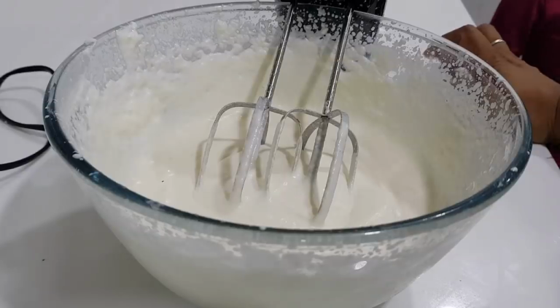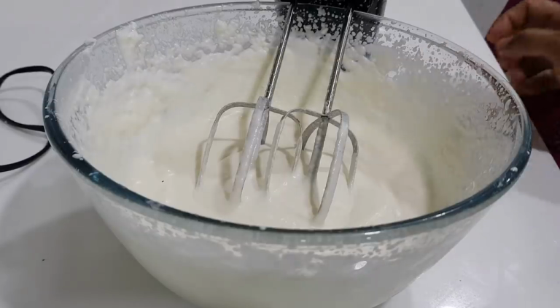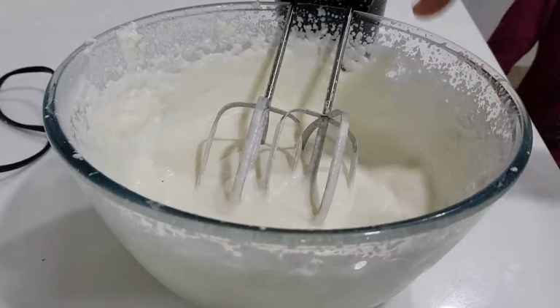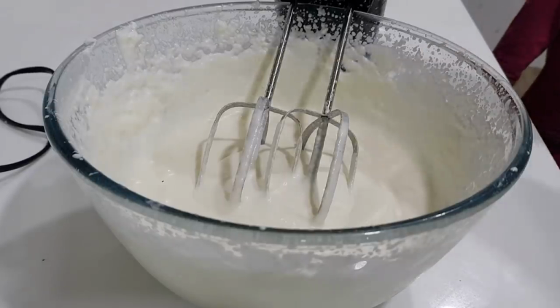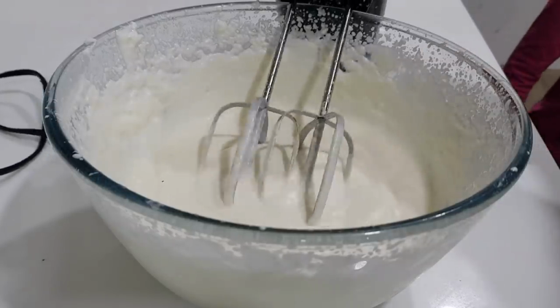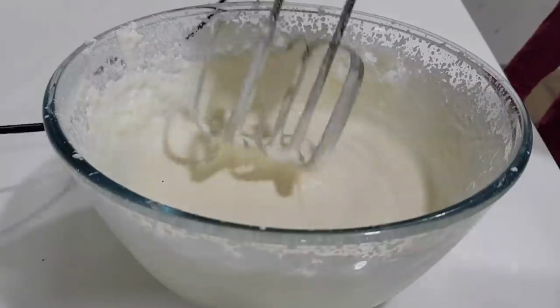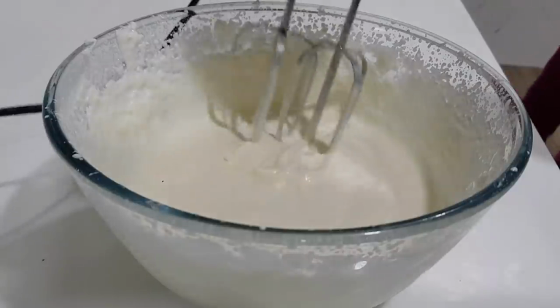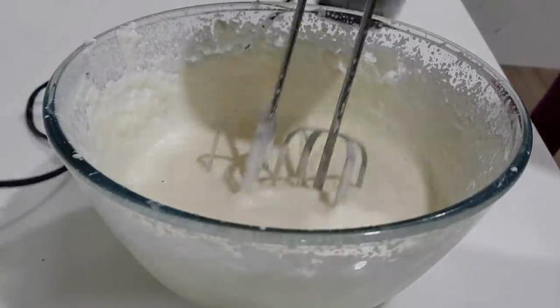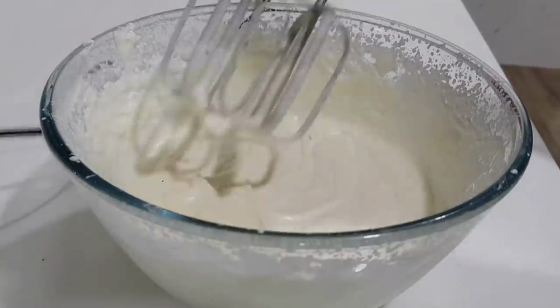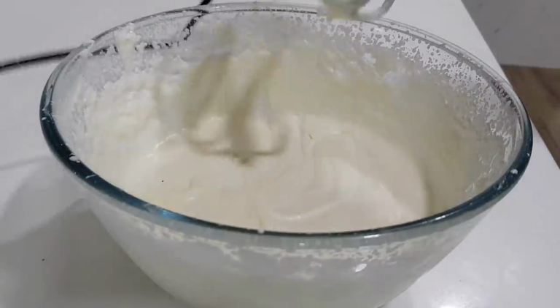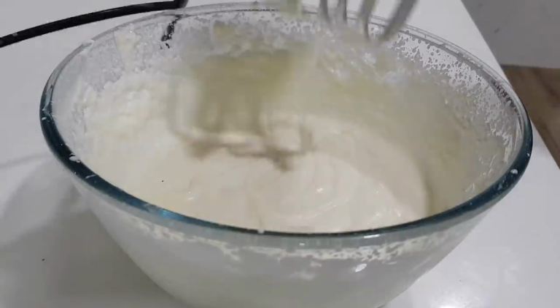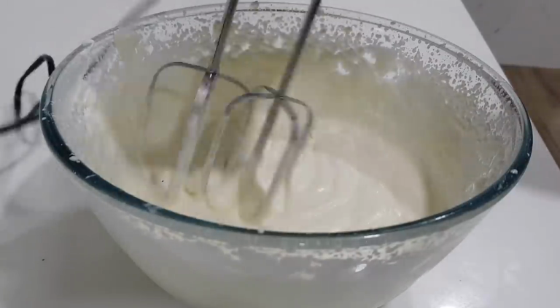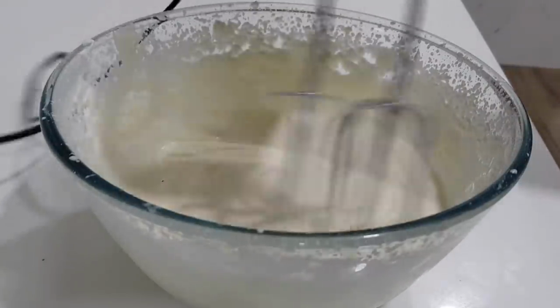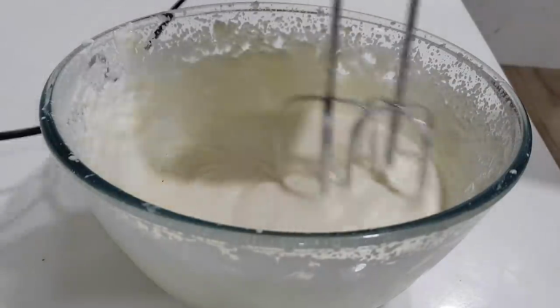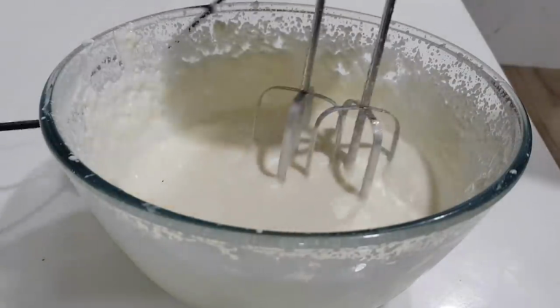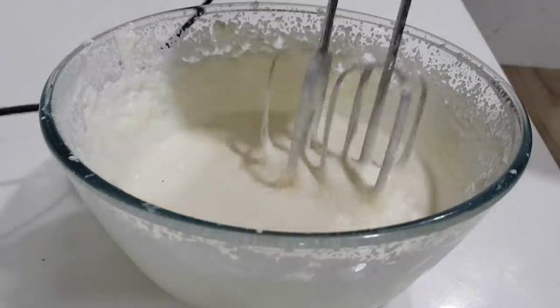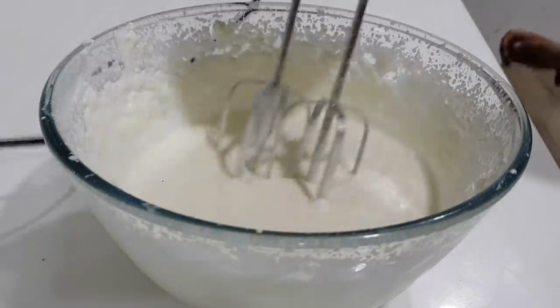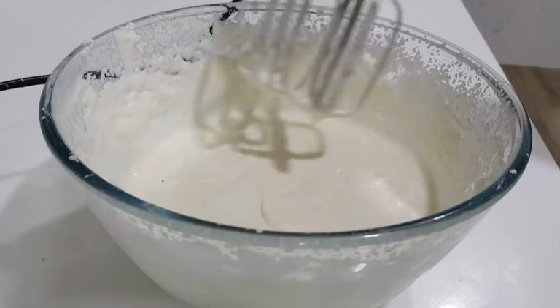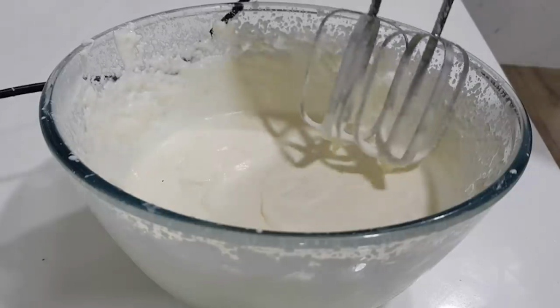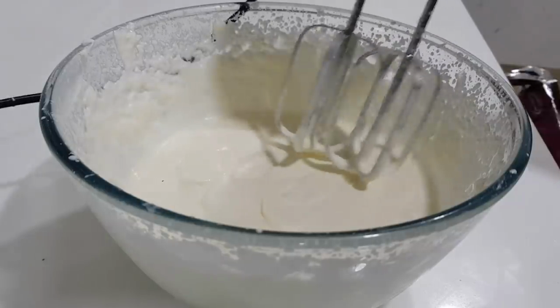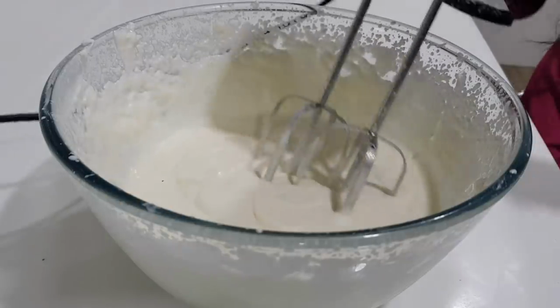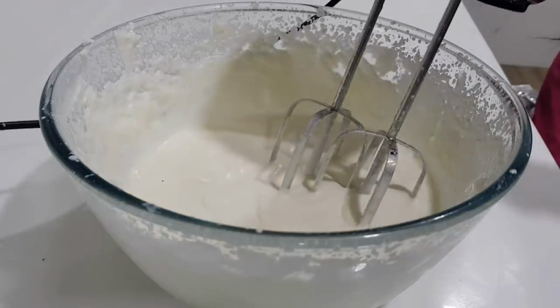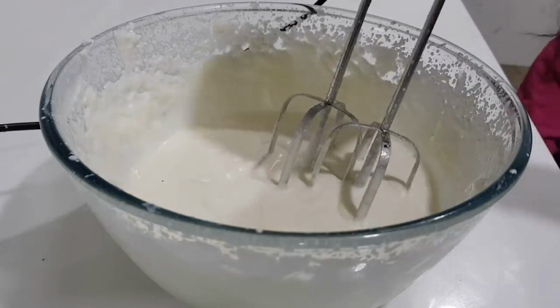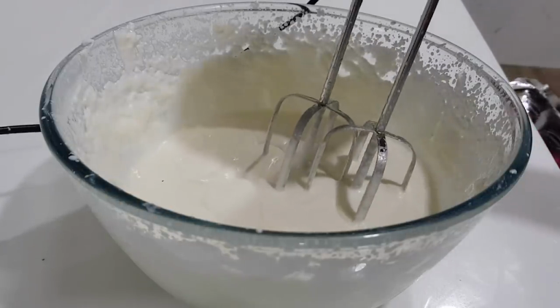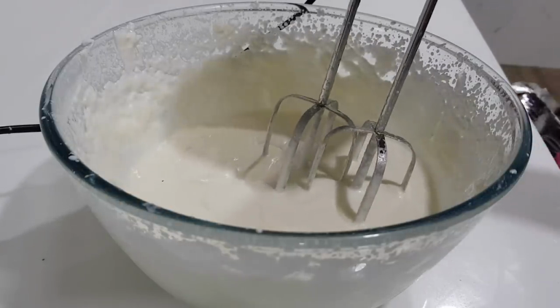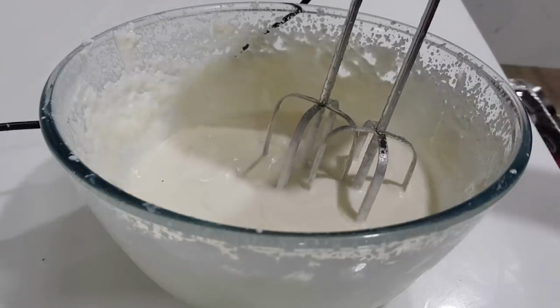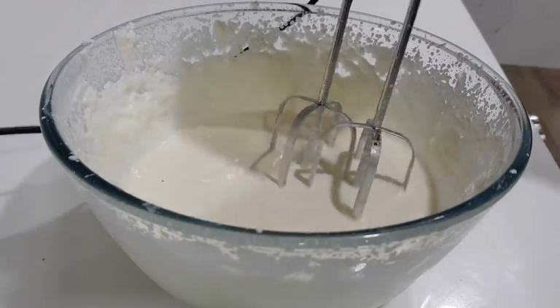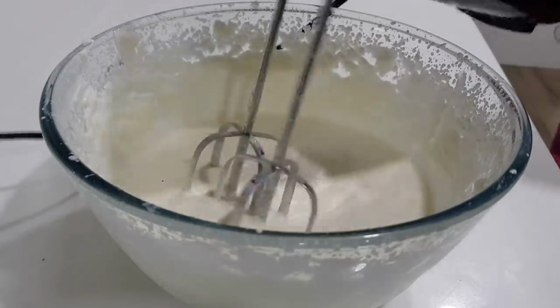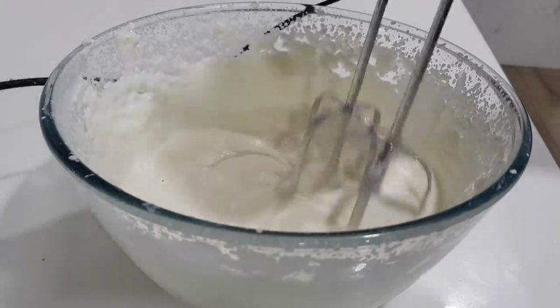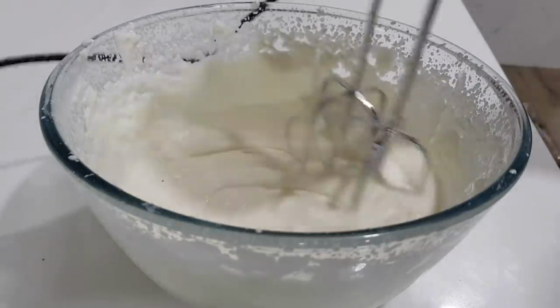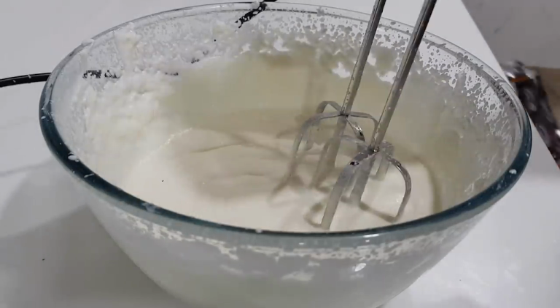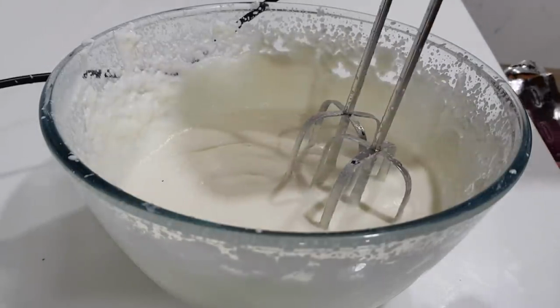We will whip a little bit more. The whipped cream is thick and will start to loosen. We will beat it. Now the cream breaks down and we will get butter.